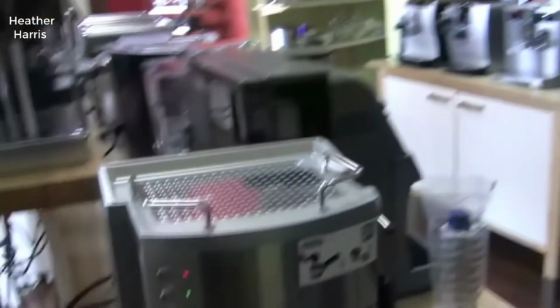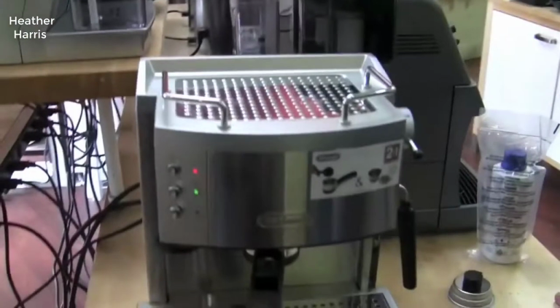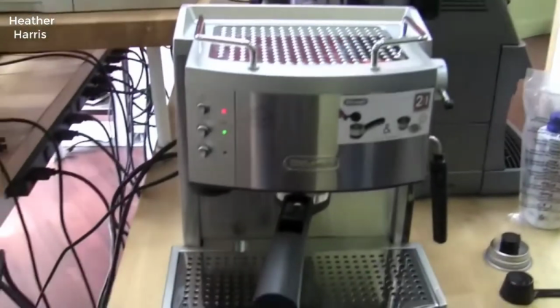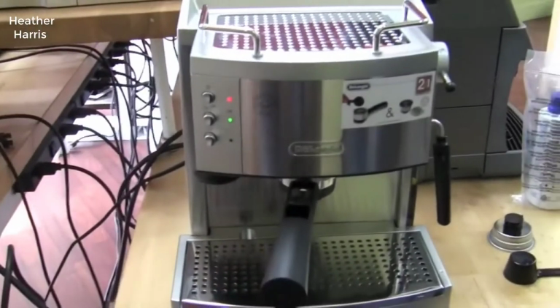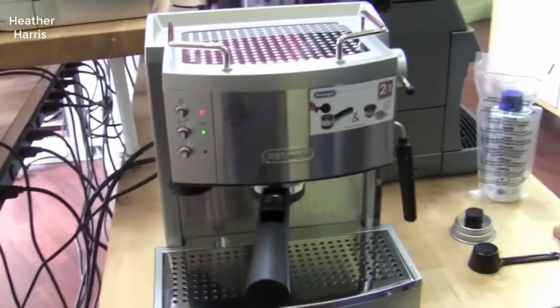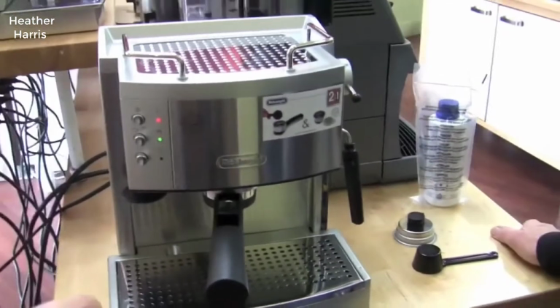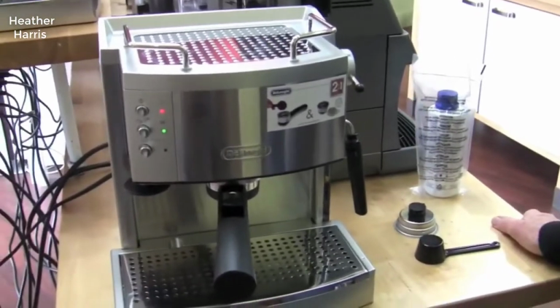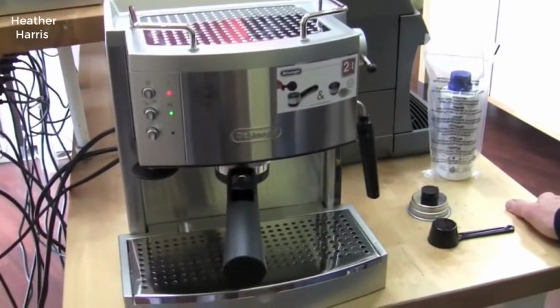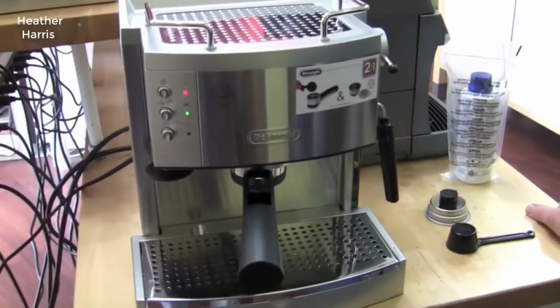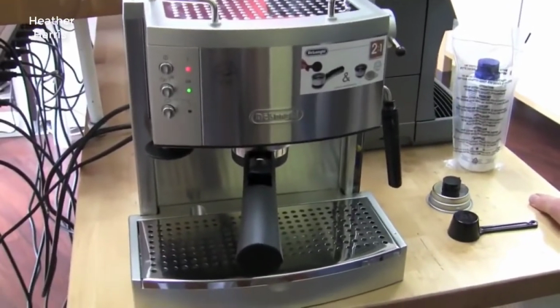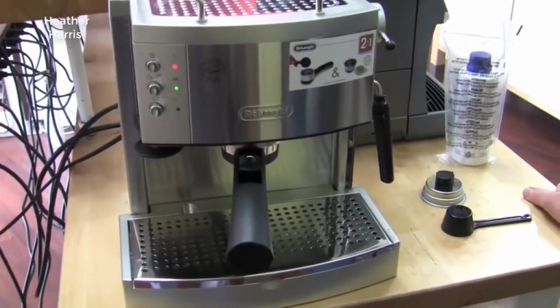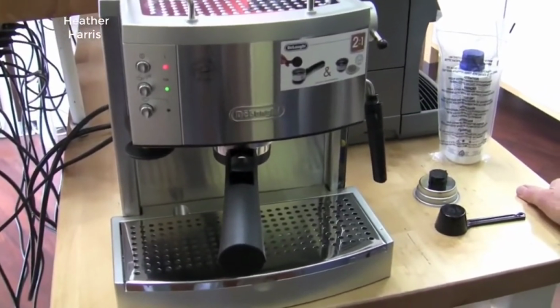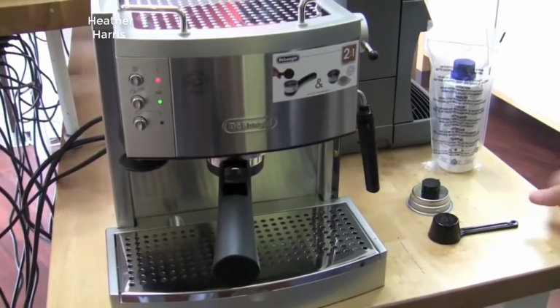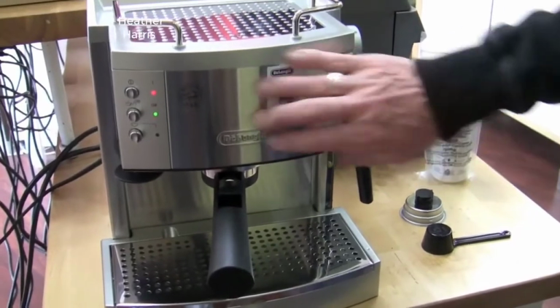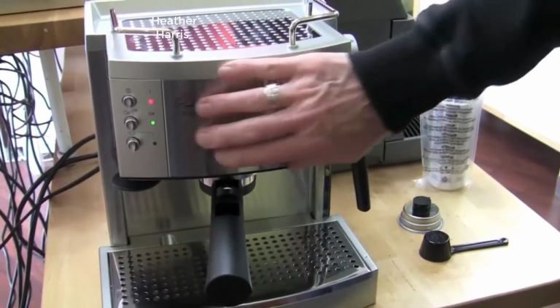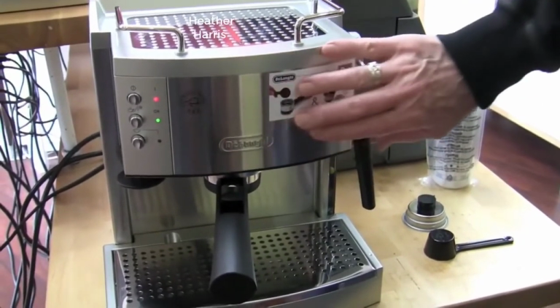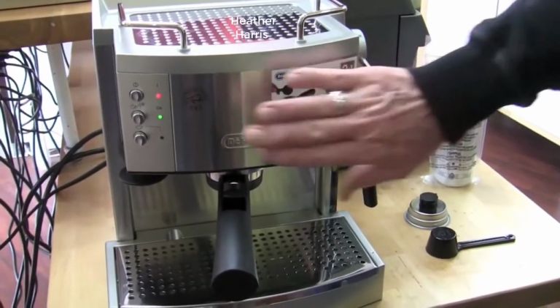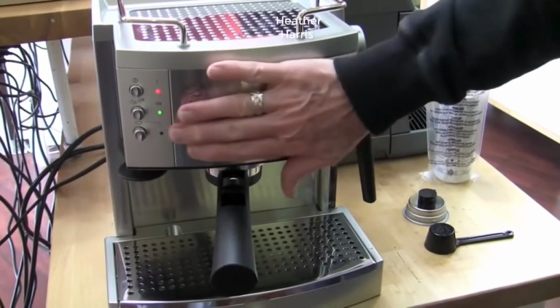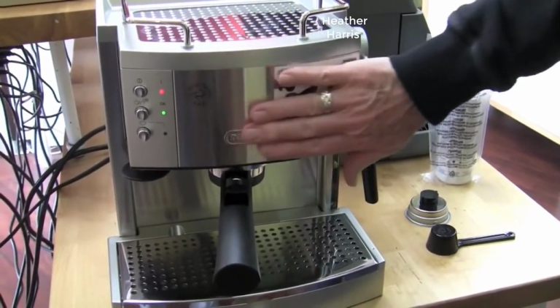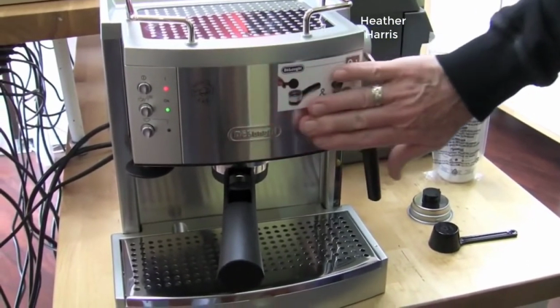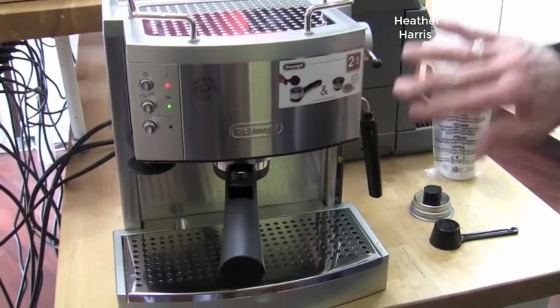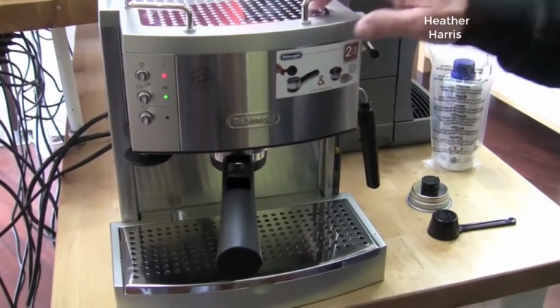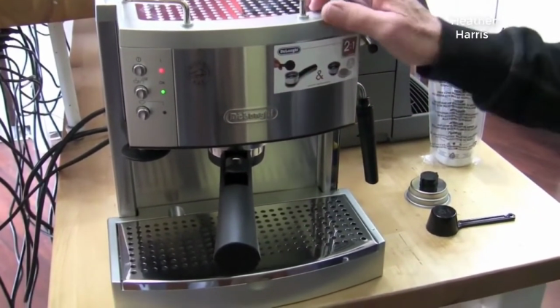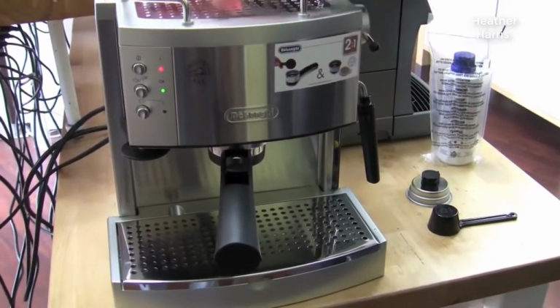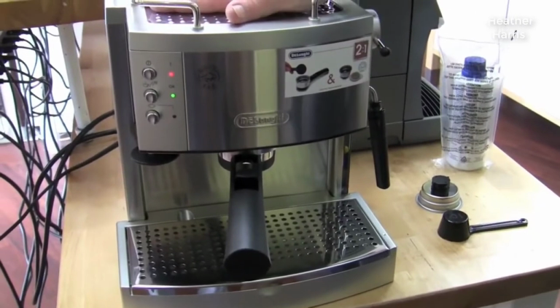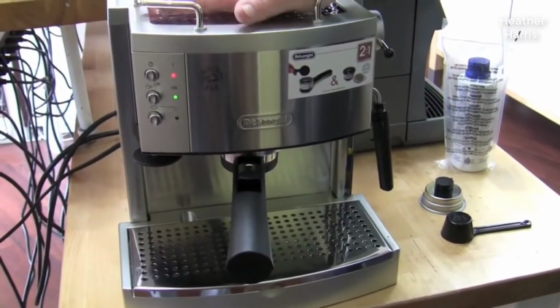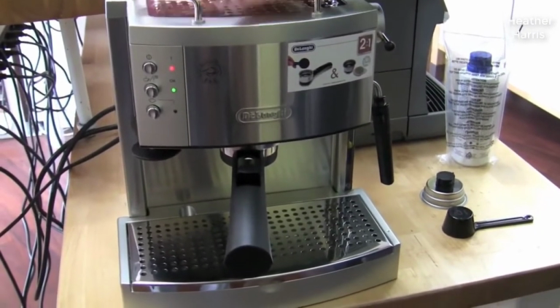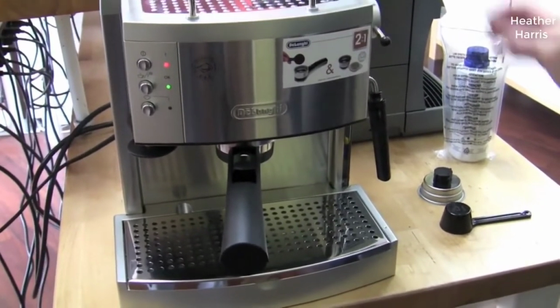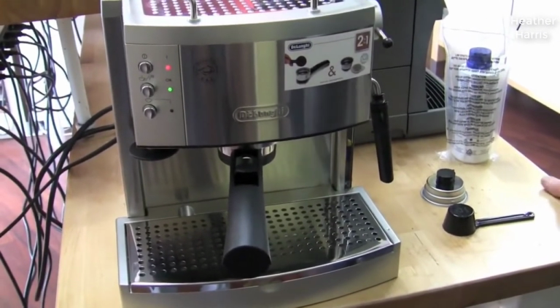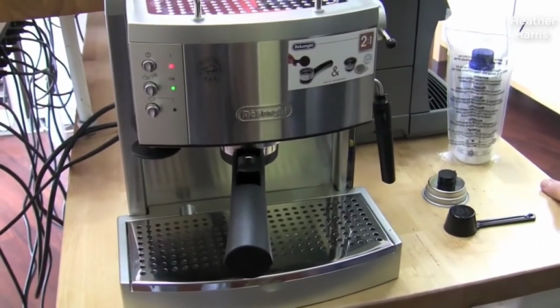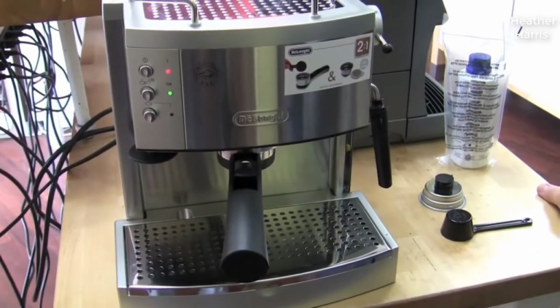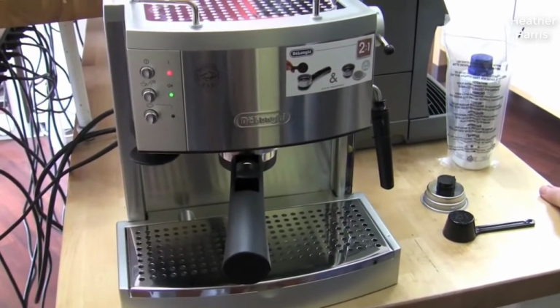Hey guys, how's it going? Today I want to do just a quick review for you guys on the DeLonghi EC702 Espresso Maker. I hadn't seen too many reviews on this, so I thought I'd just give you guys my two cents based off my experience and let you know what I thought about it.